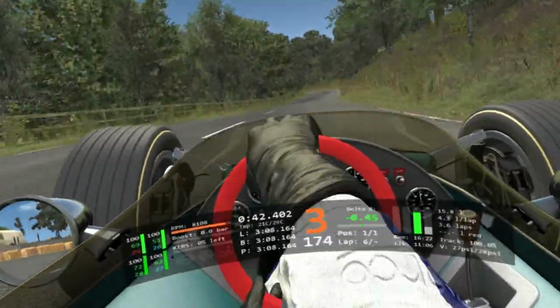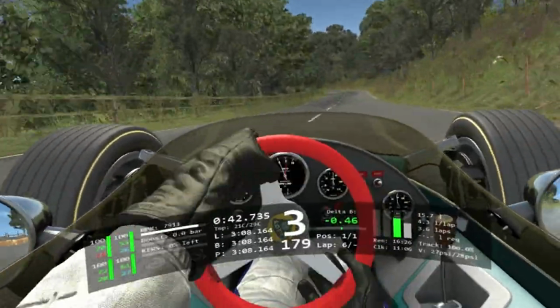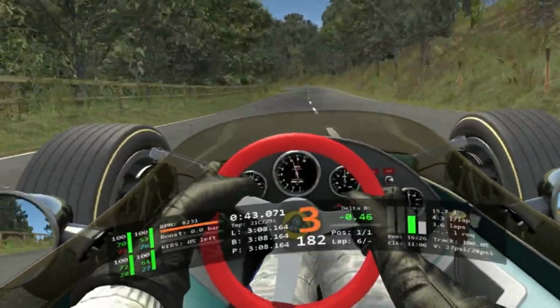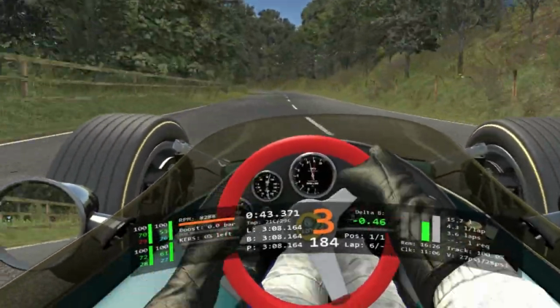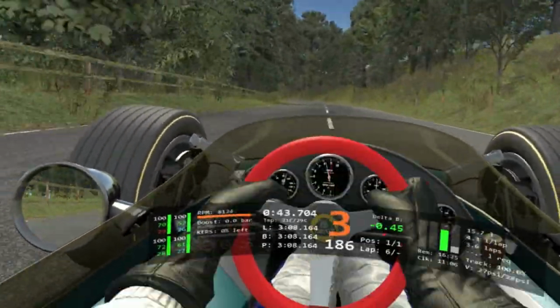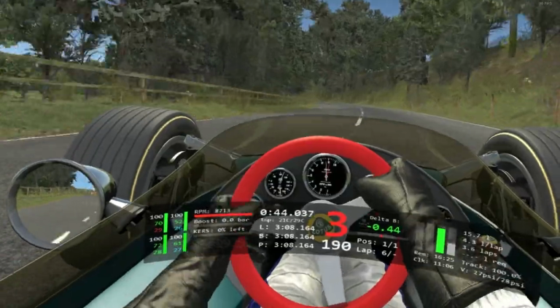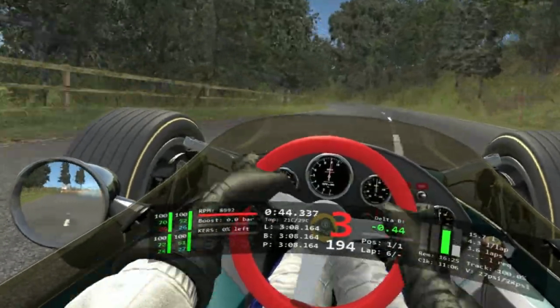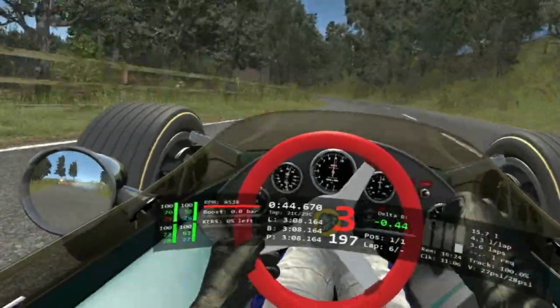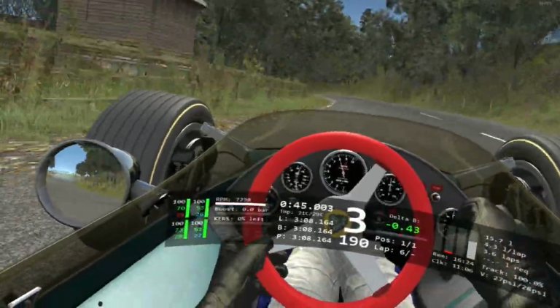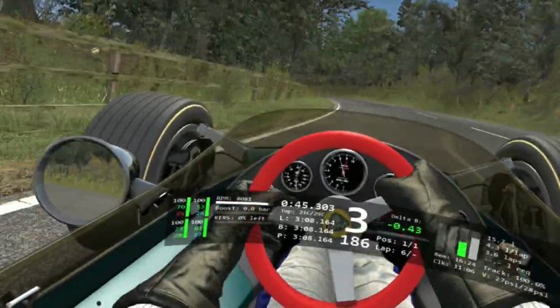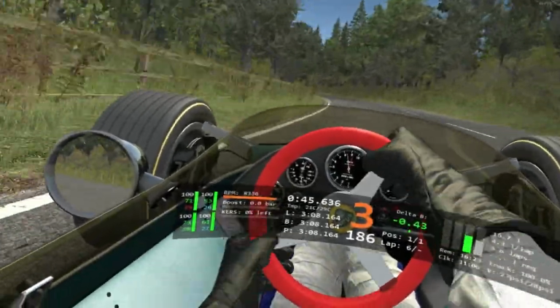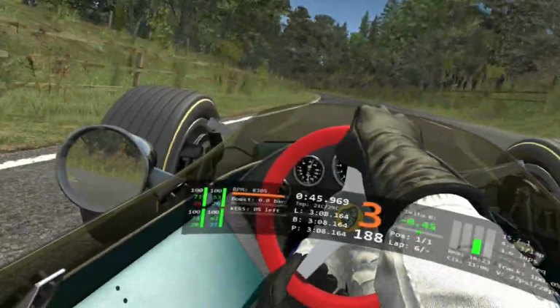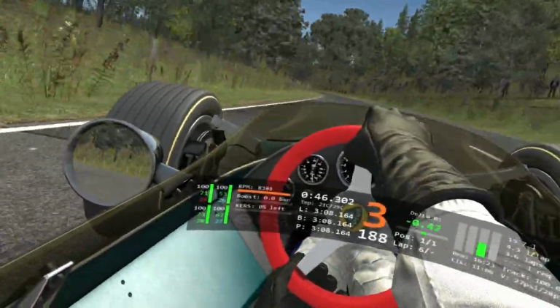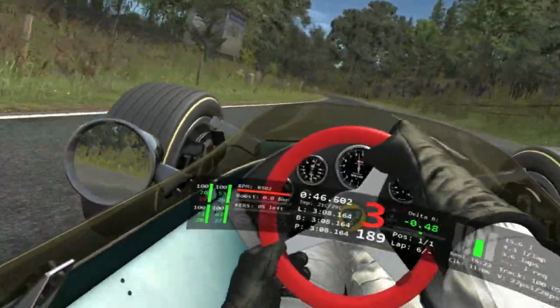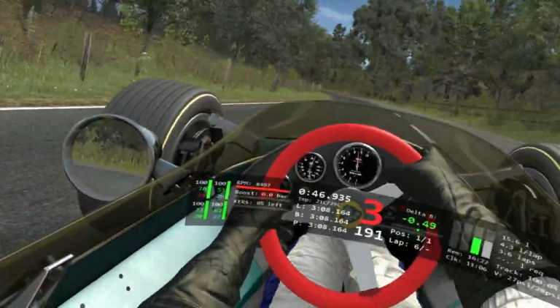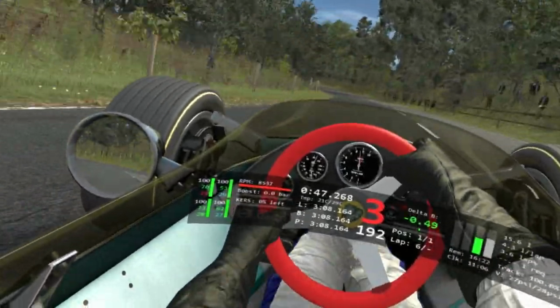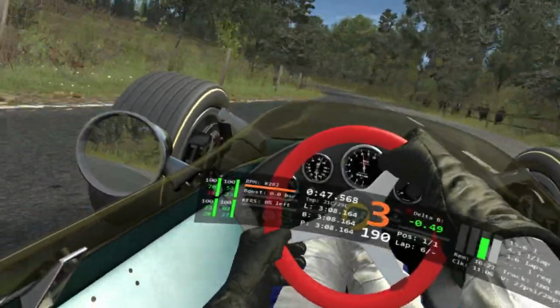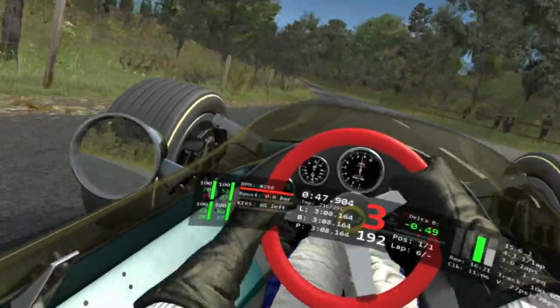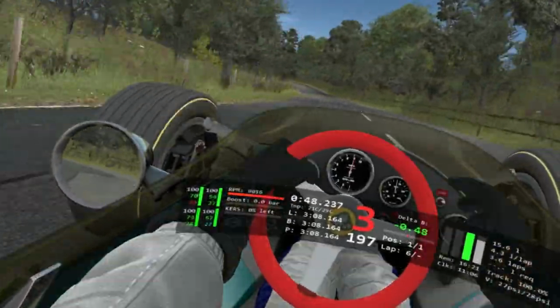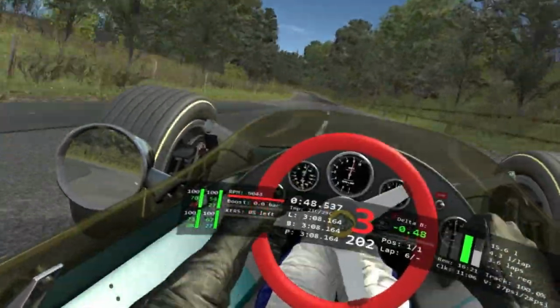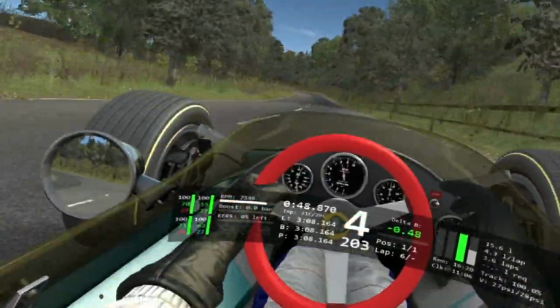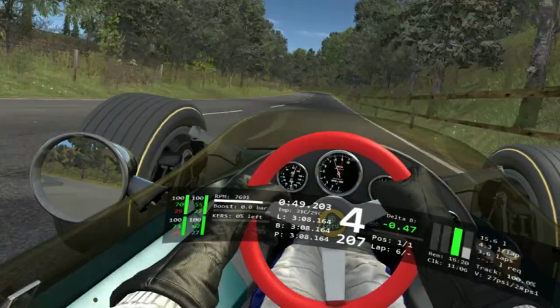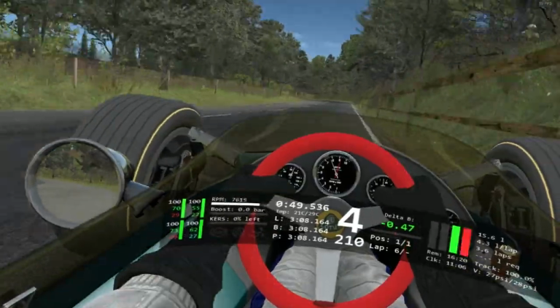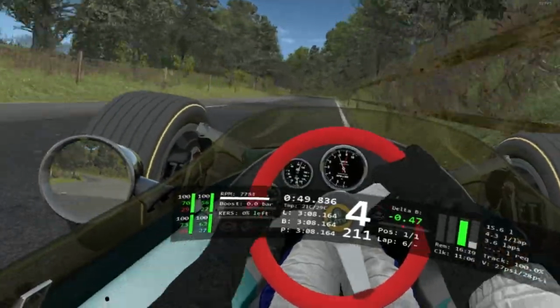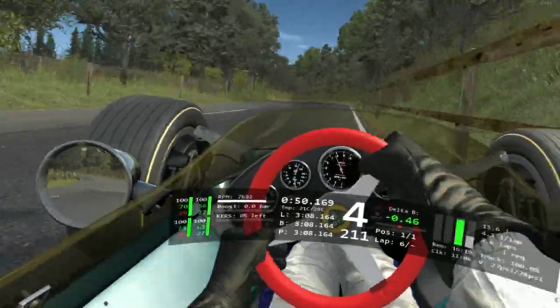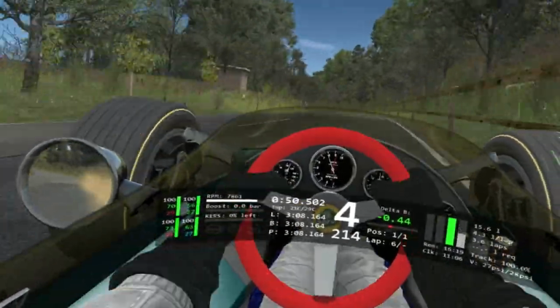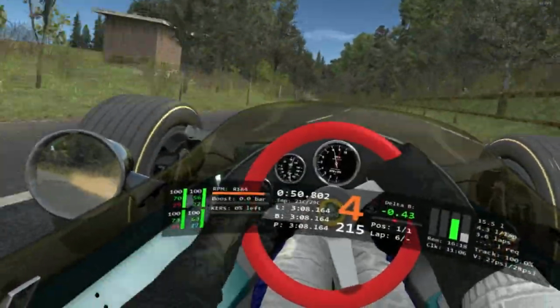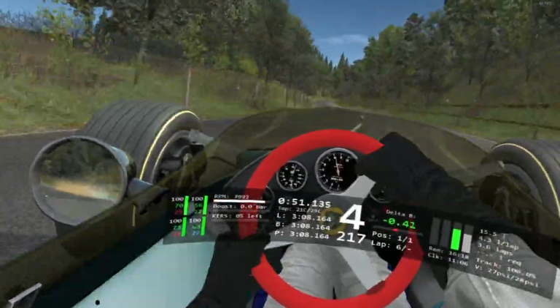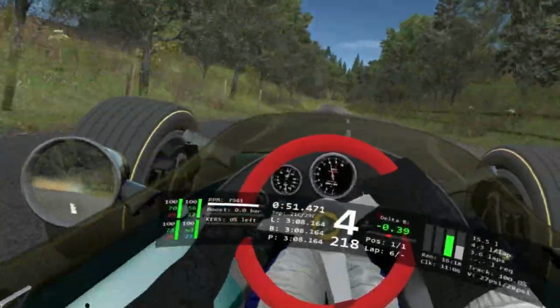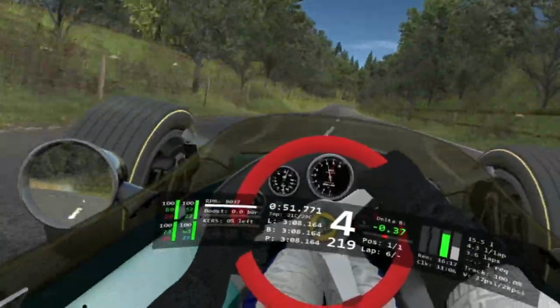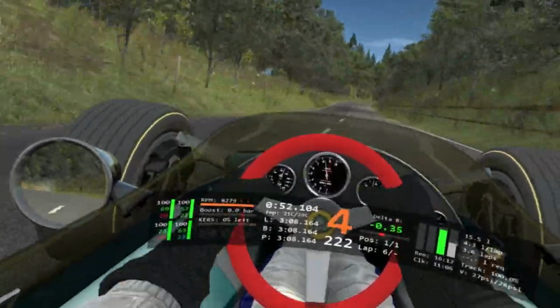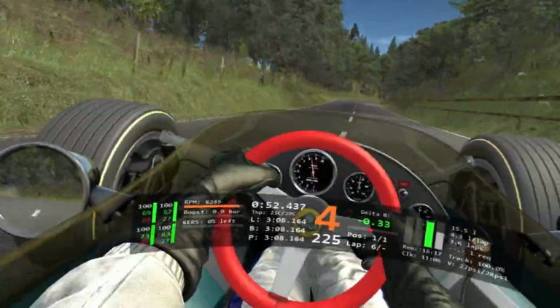Coming out, staying in 3rd gear around this double left. It's tighter at the second half of the double left than it is at the first half, so you've got to be careful there — grazing the wall a little bit on that lap by accident.